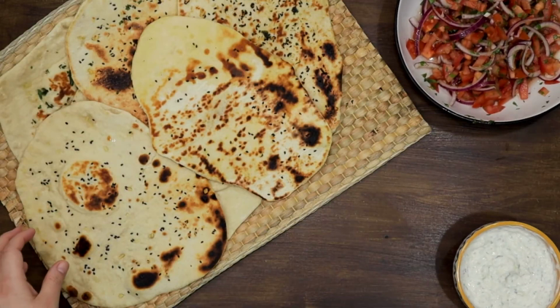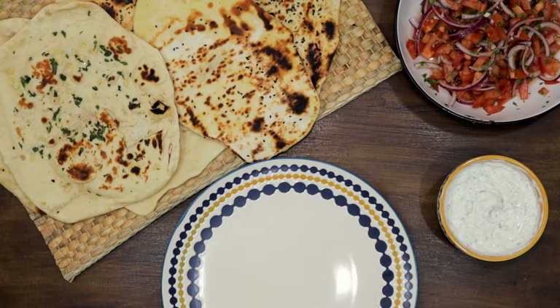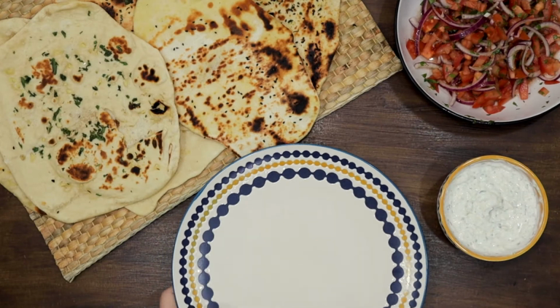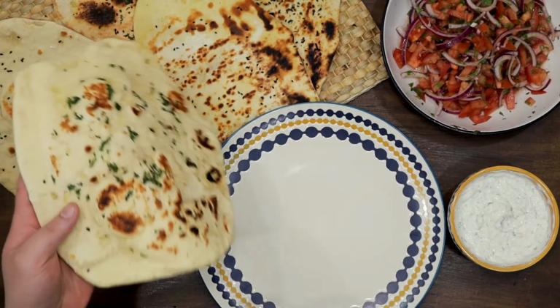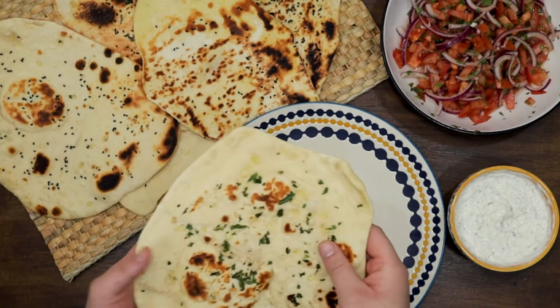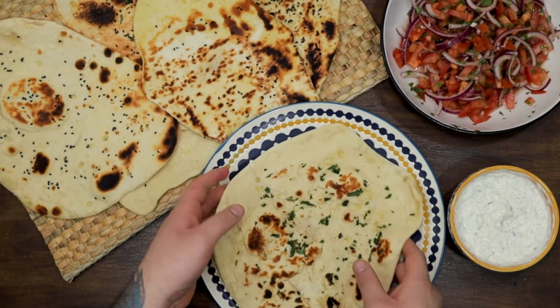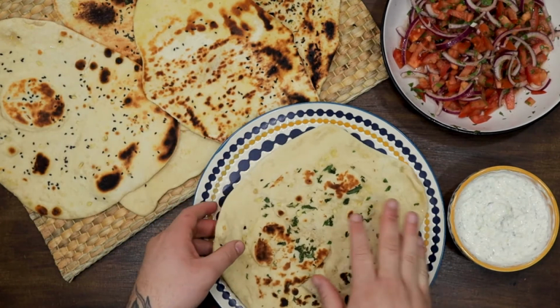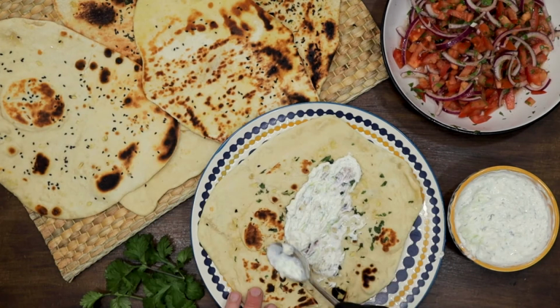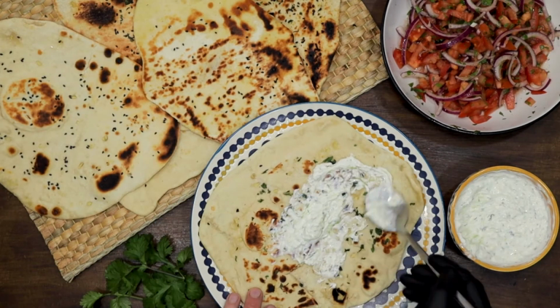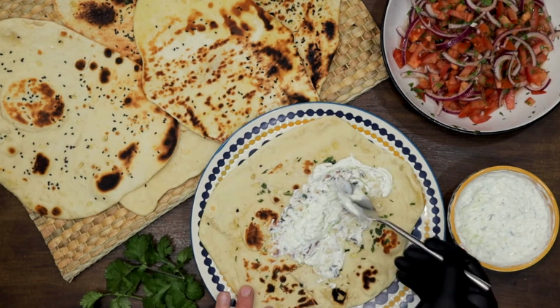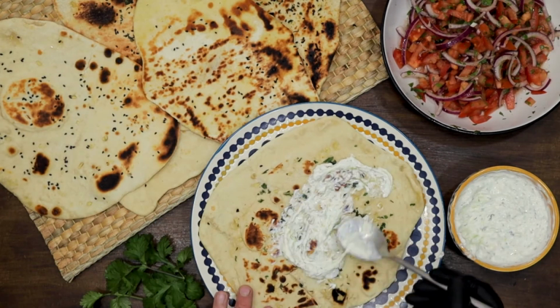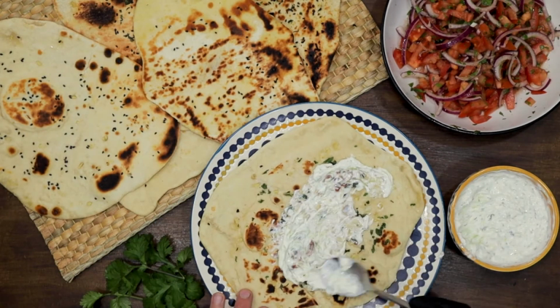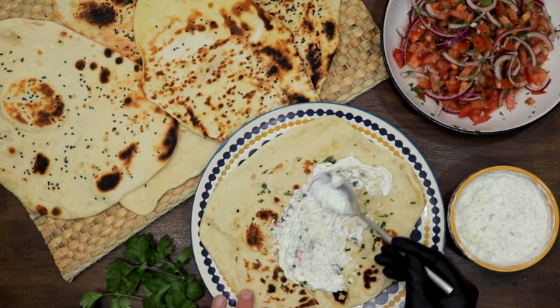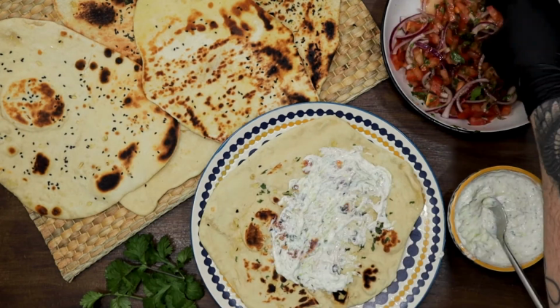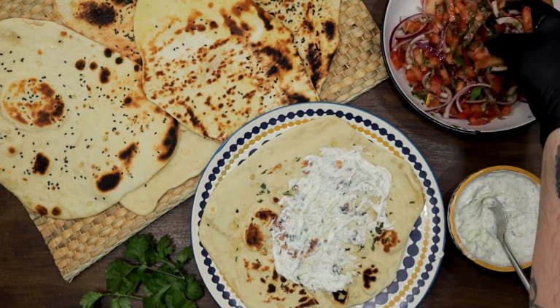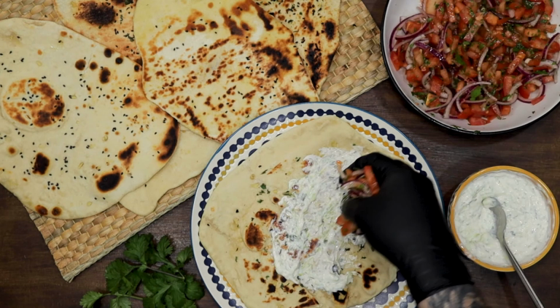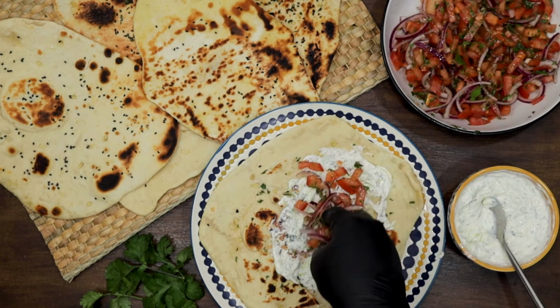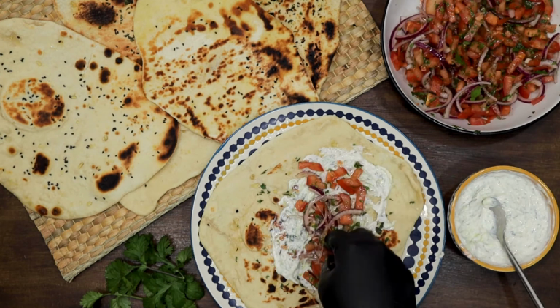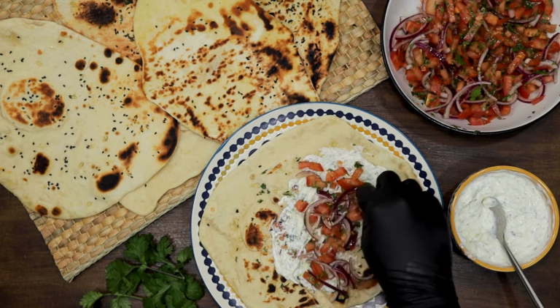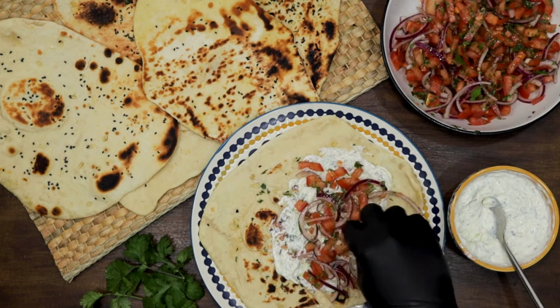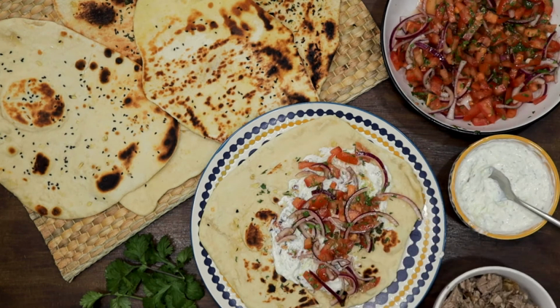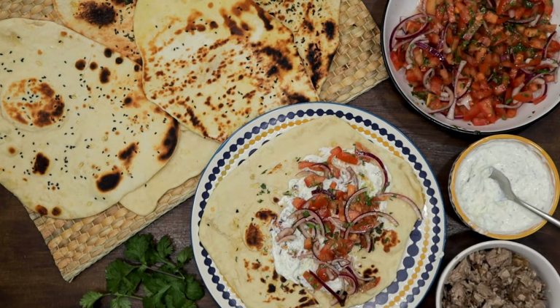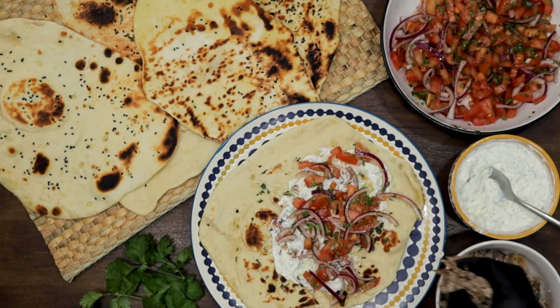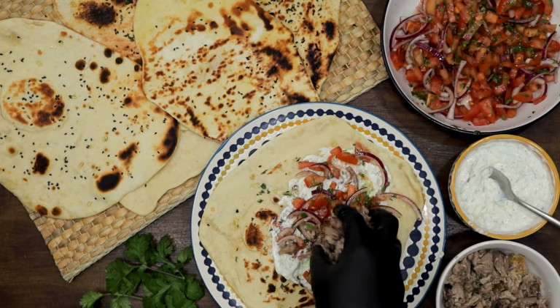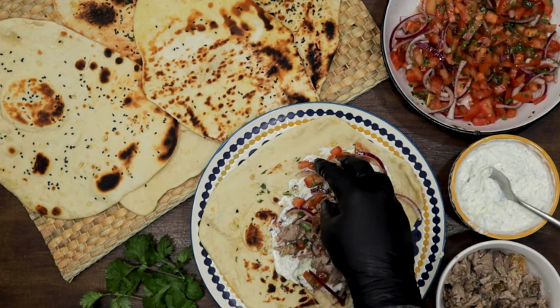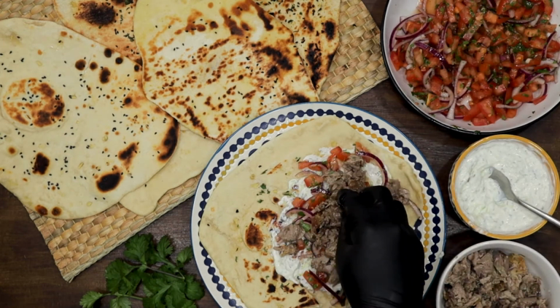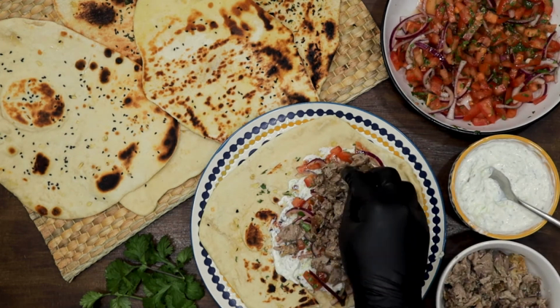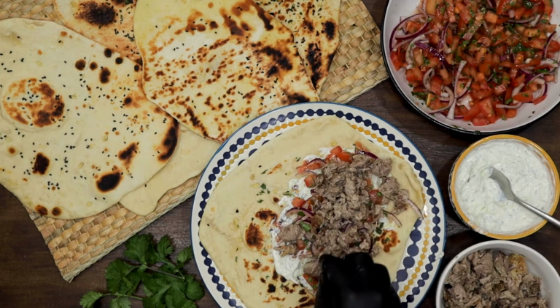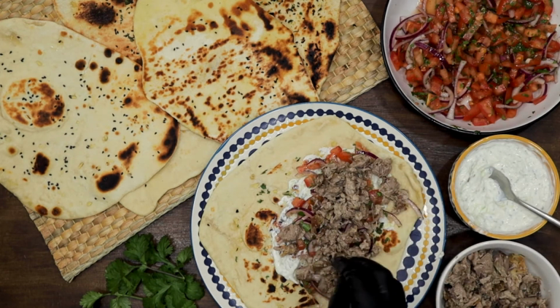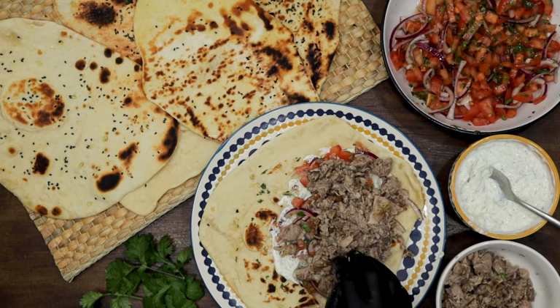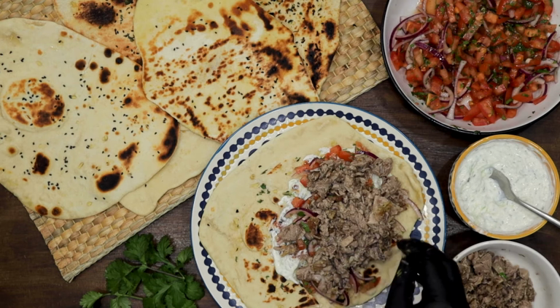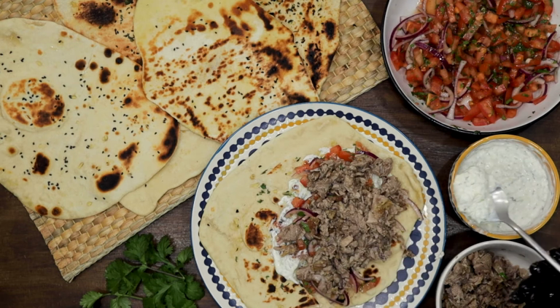Now is the time to assemble your kebab. Spread a little tzatziki sauce on the naan bread. Add salad, meat and sprinkle with sumac. Close it and that's it. Enjoy!